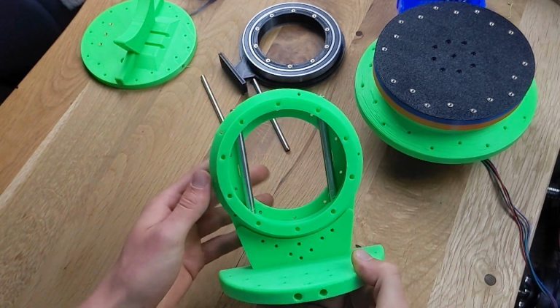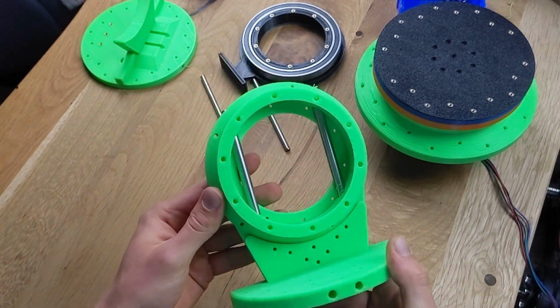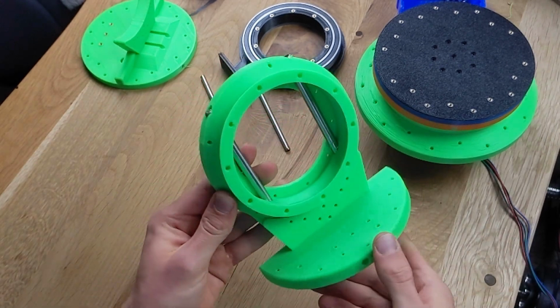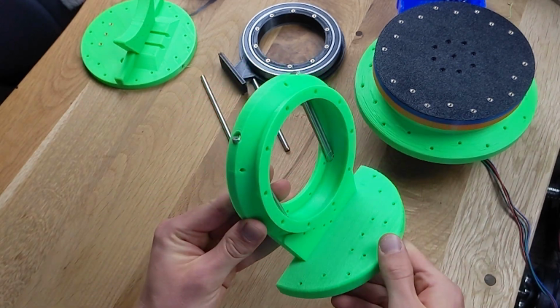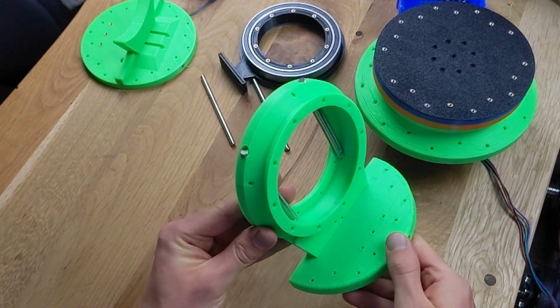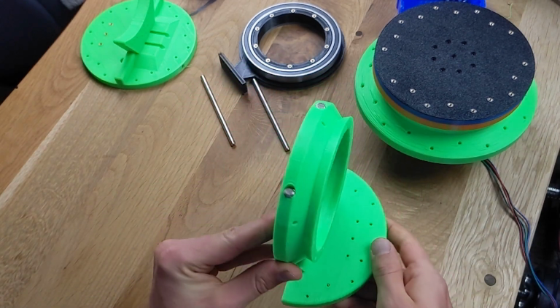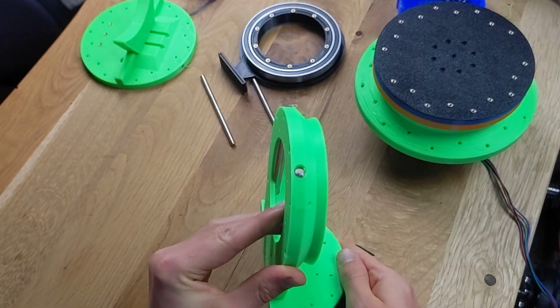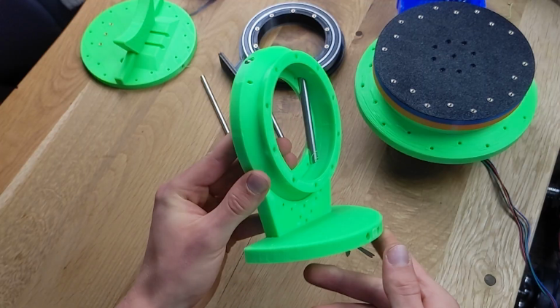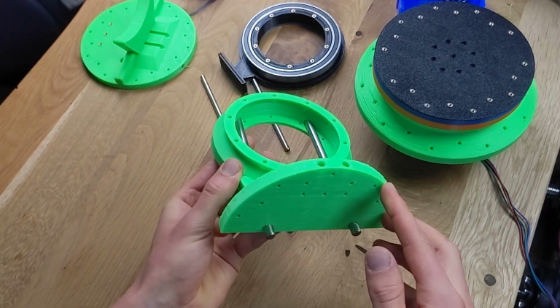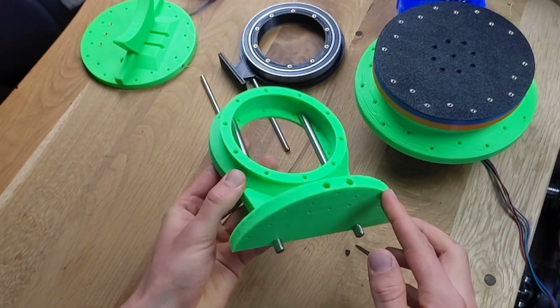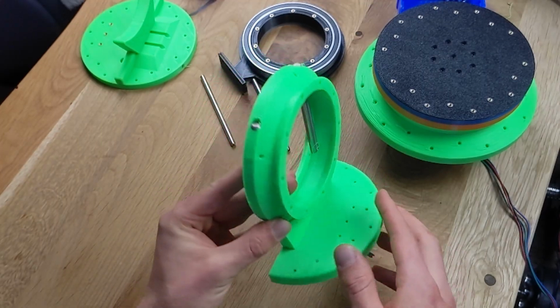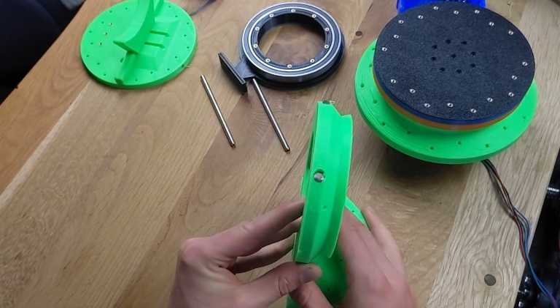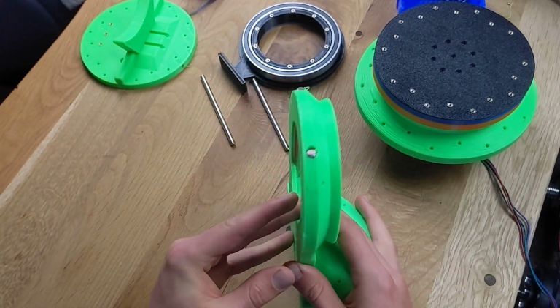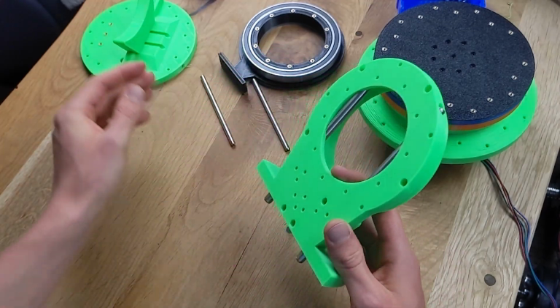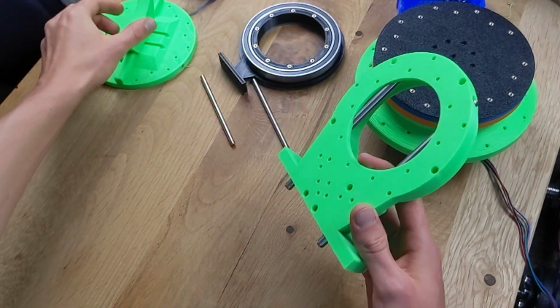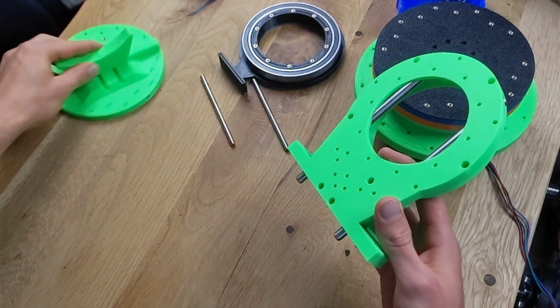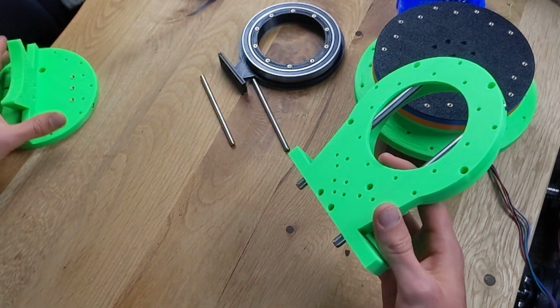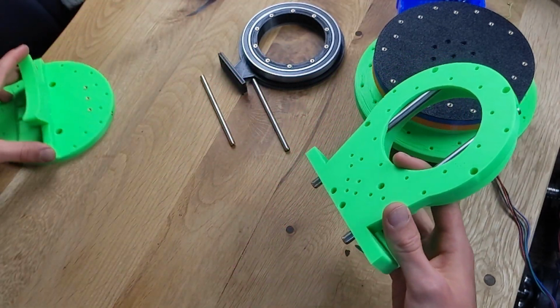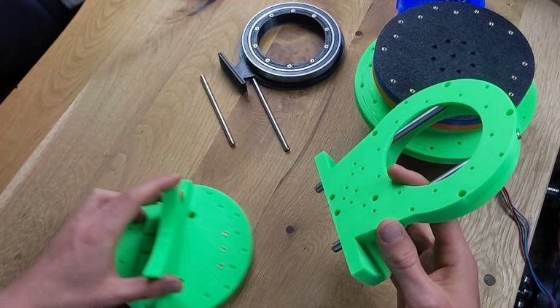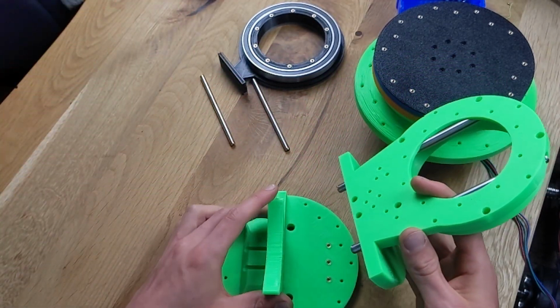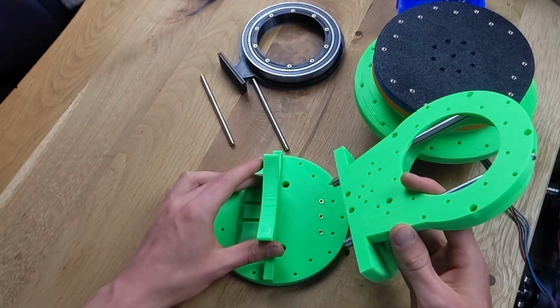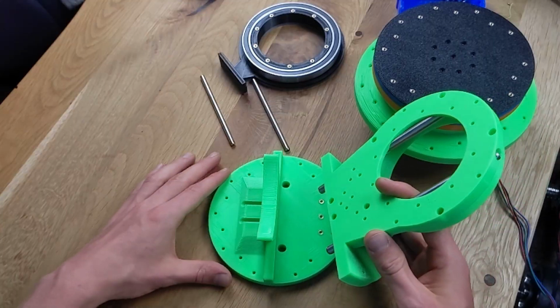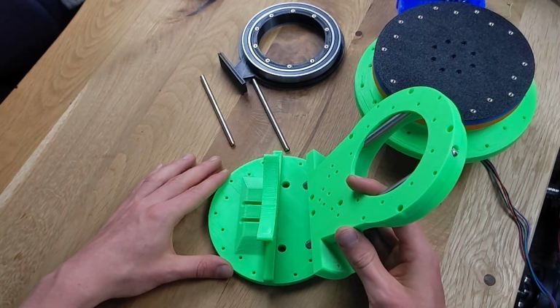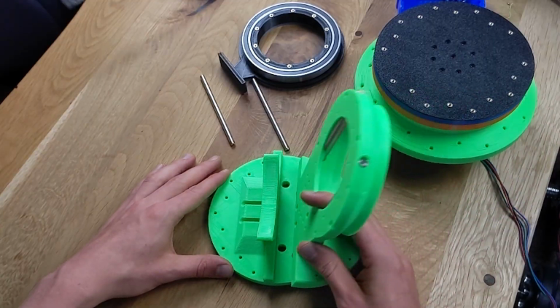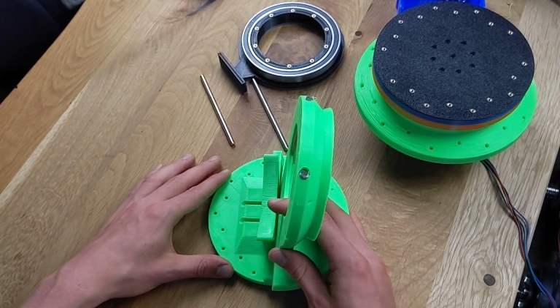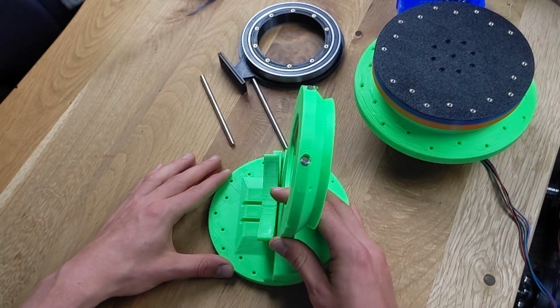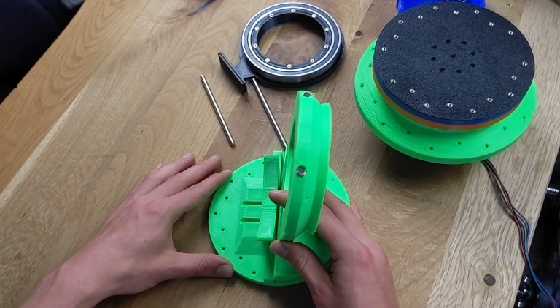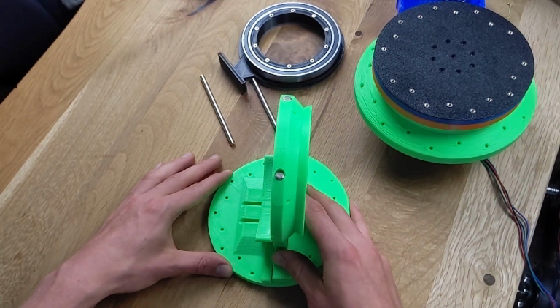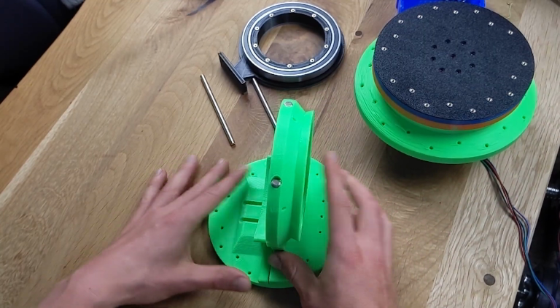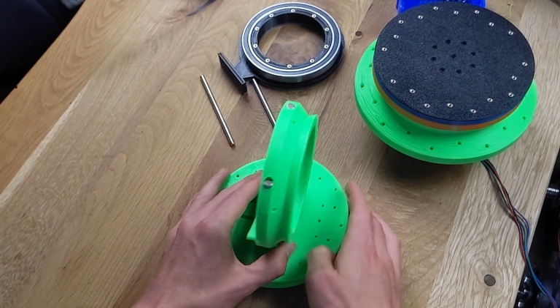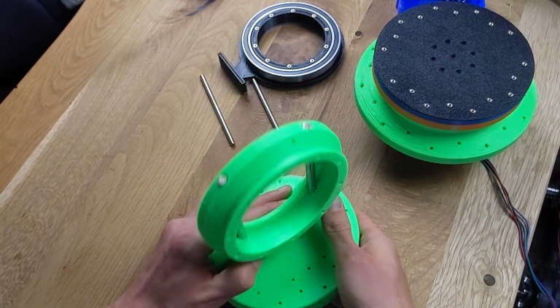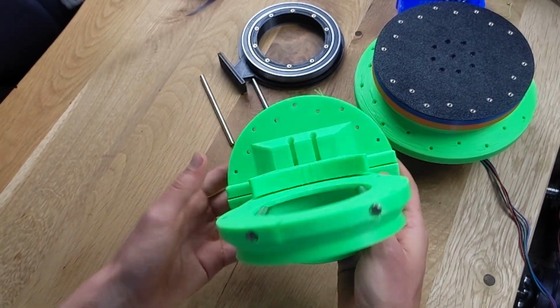I reinforced the bracket holding the second gearbox with two iron rods. After reinforcing both parts individually, they can be combined and the whole thing connected with two more iron rods.